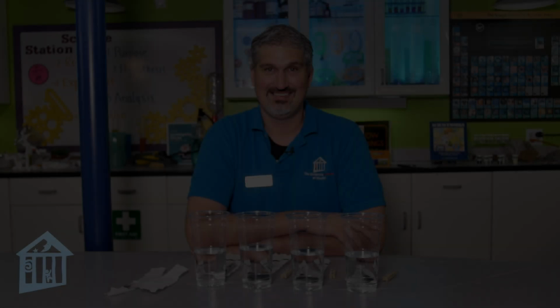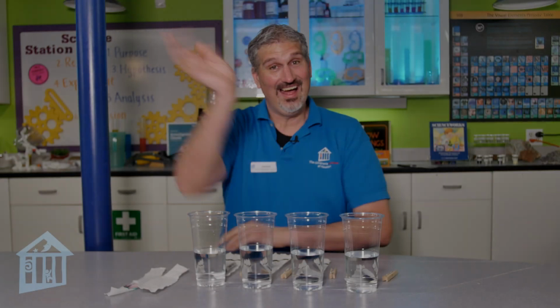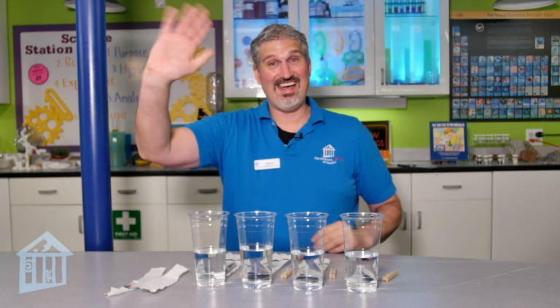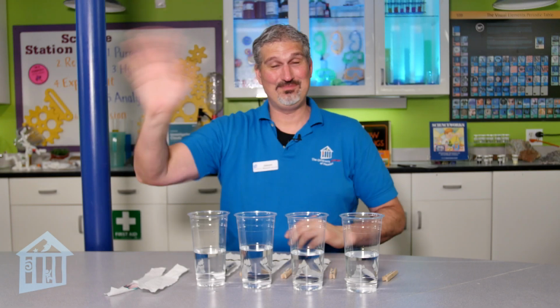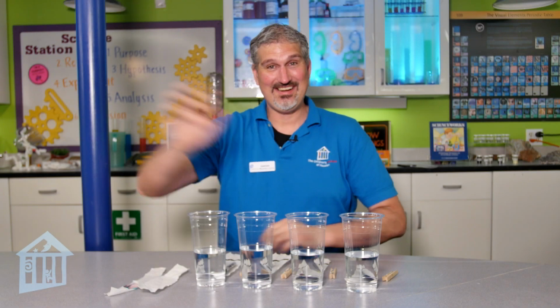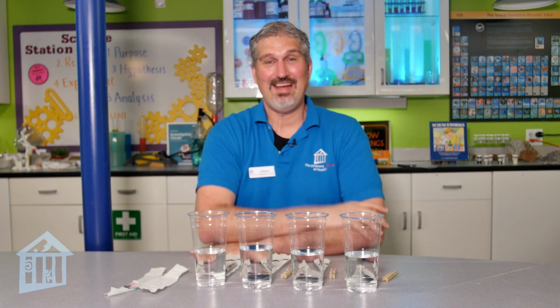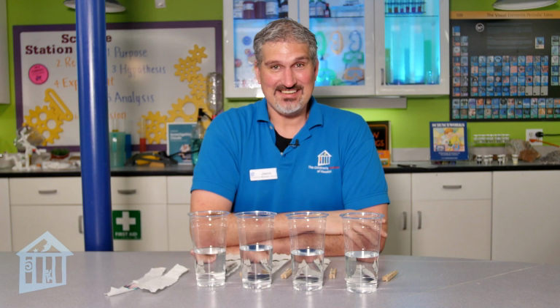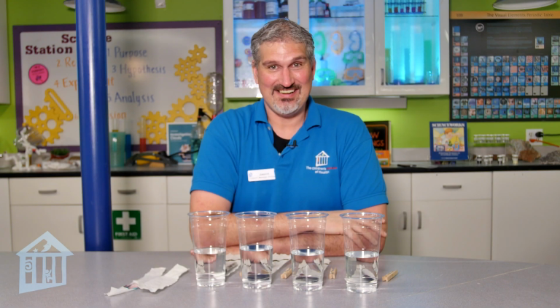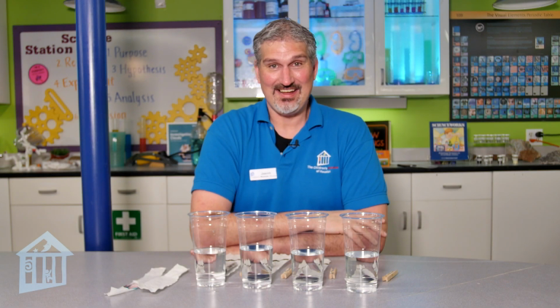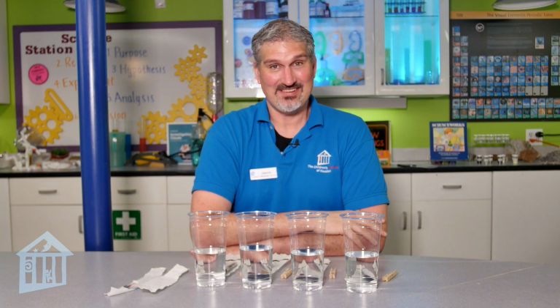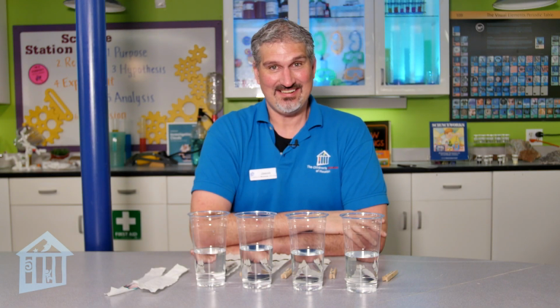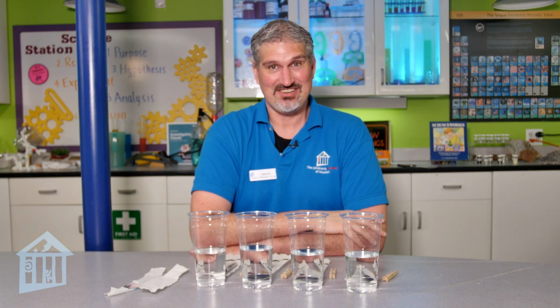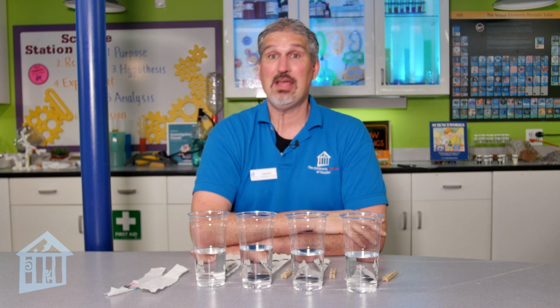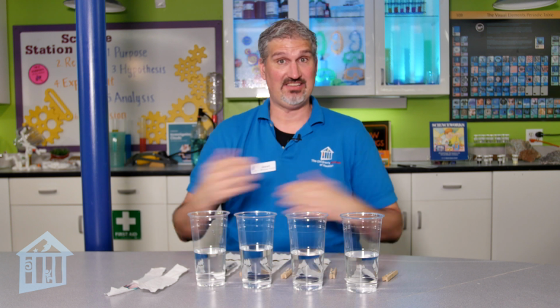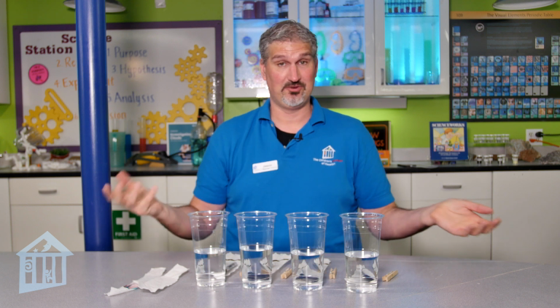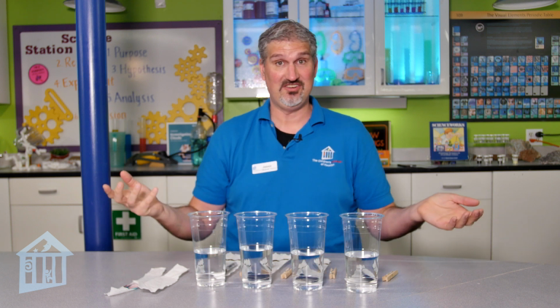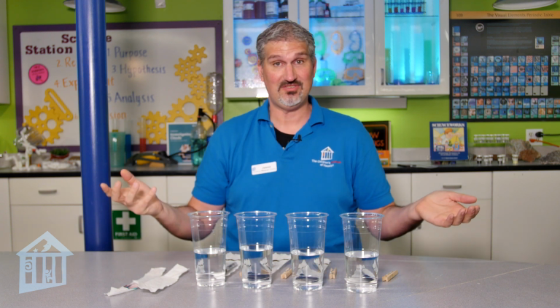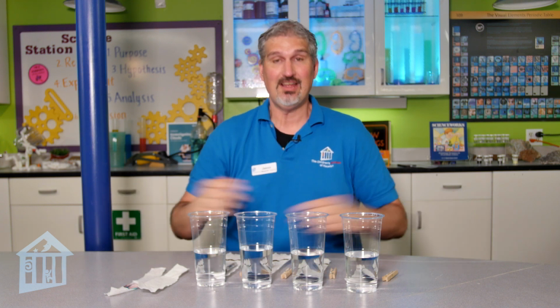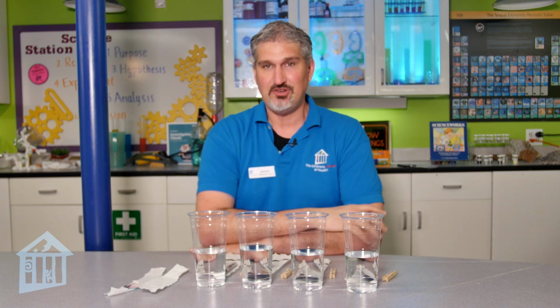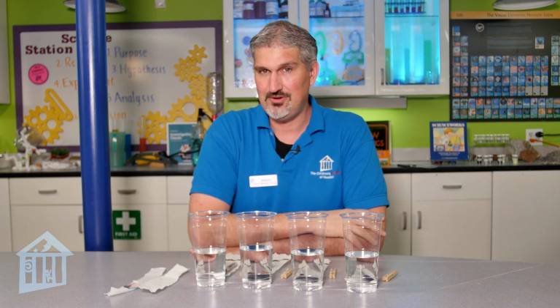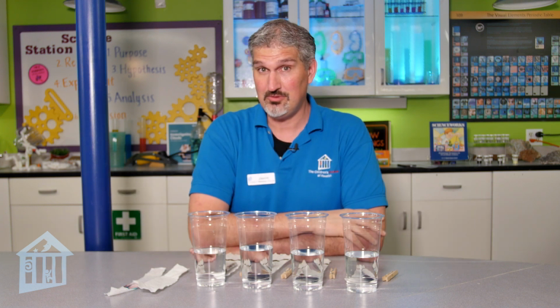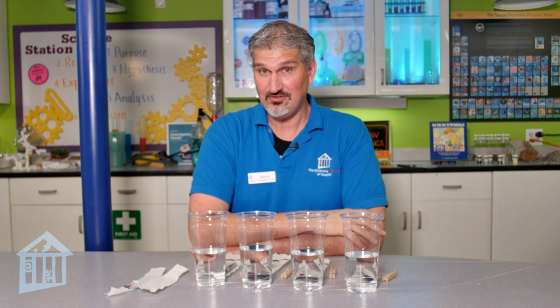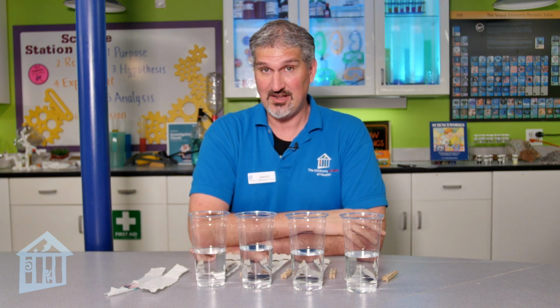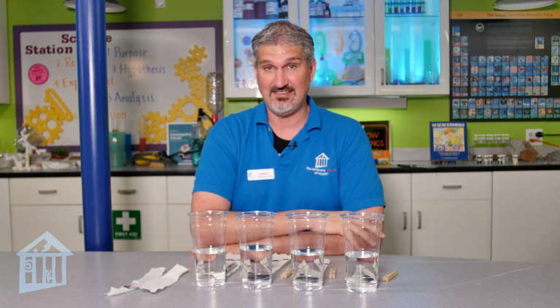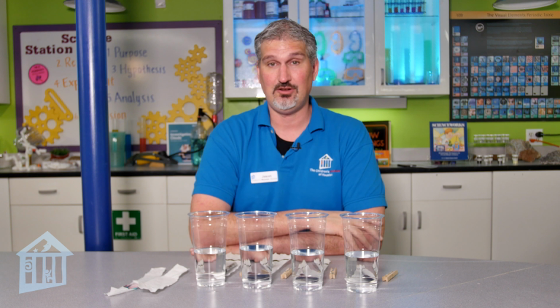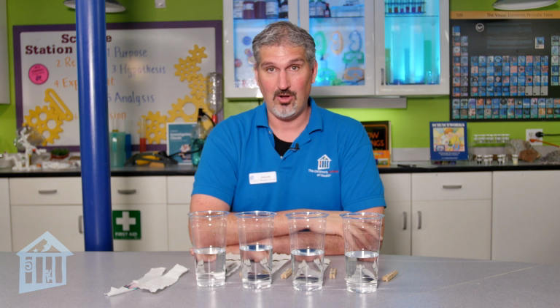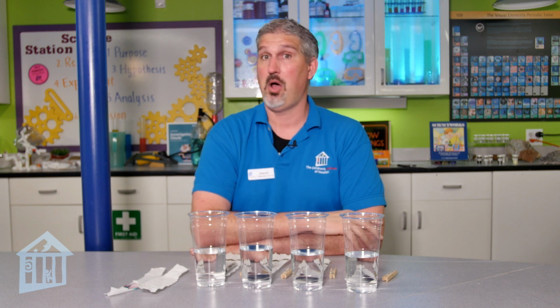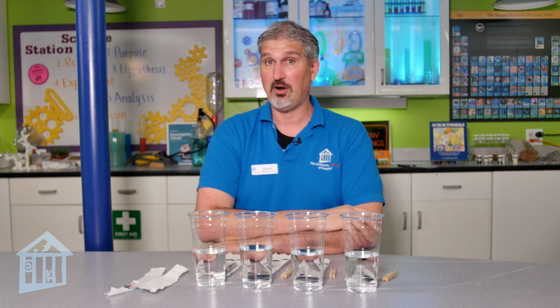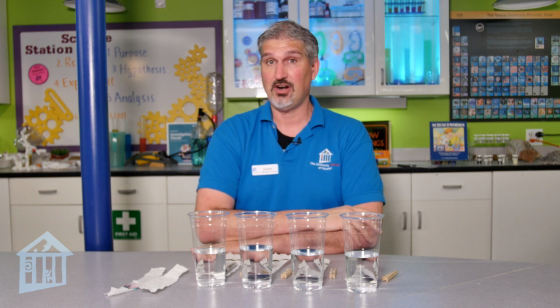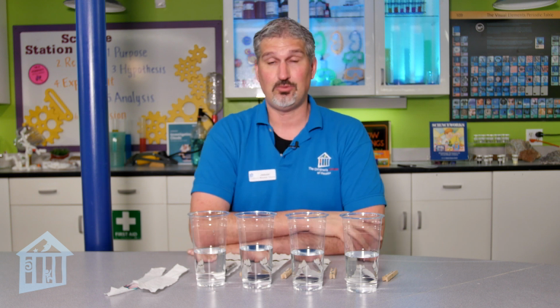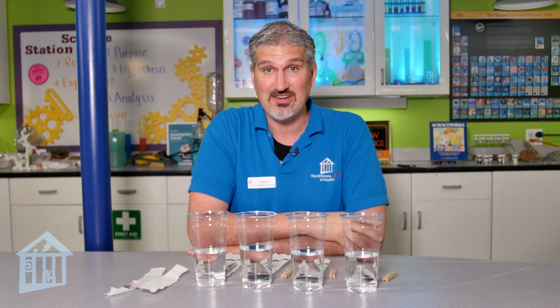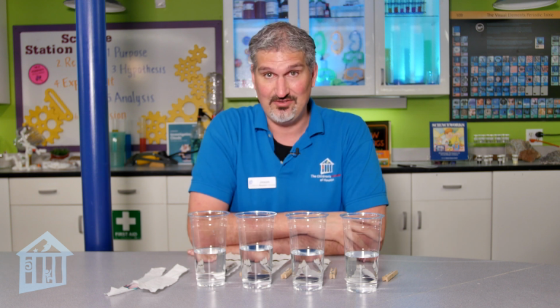Hi everybody, I'm Jason and I am here at the Science Station inside the Children's Museum Houston to show you a really fun activity called marker chromatography.